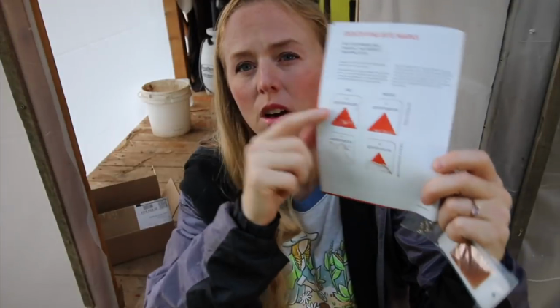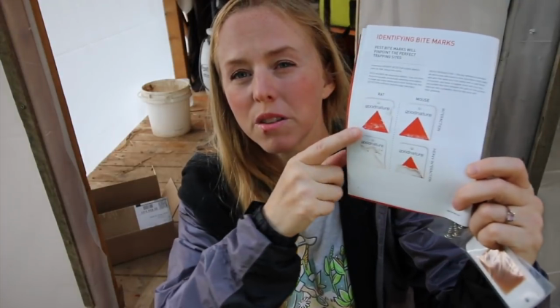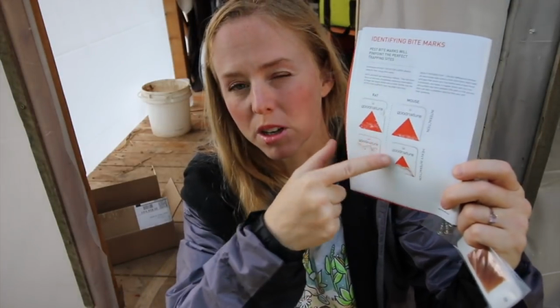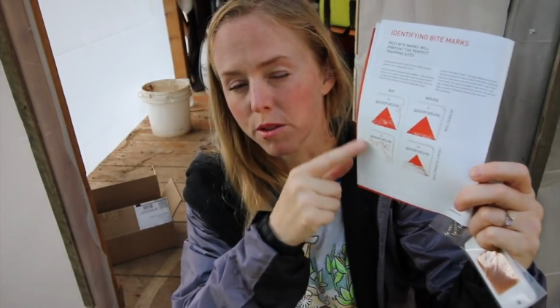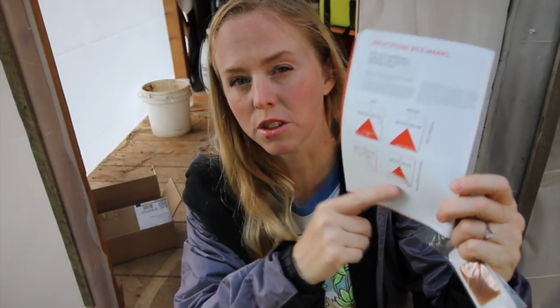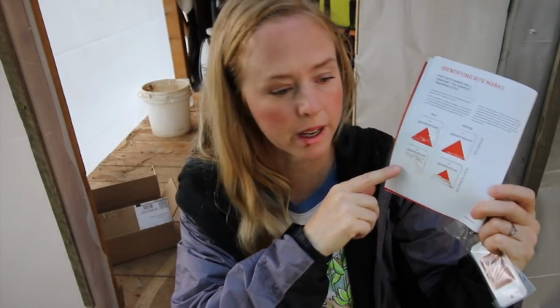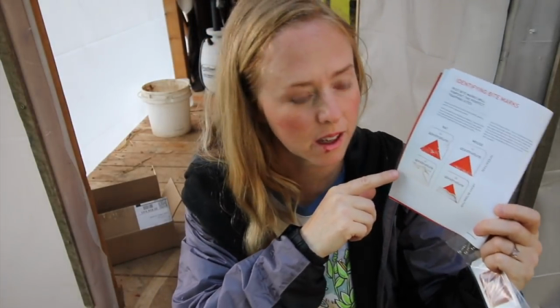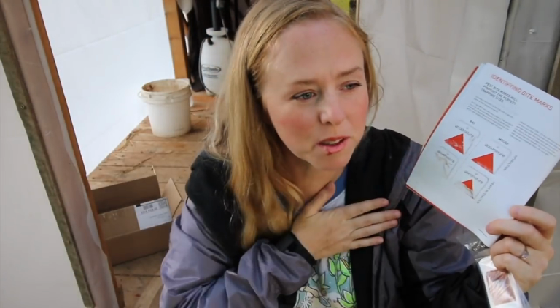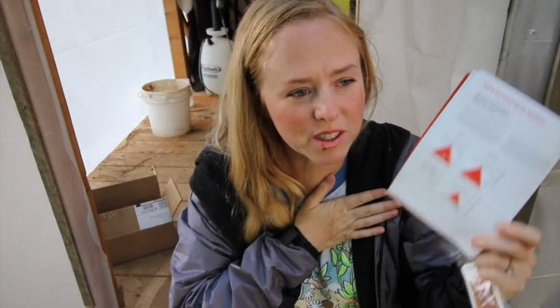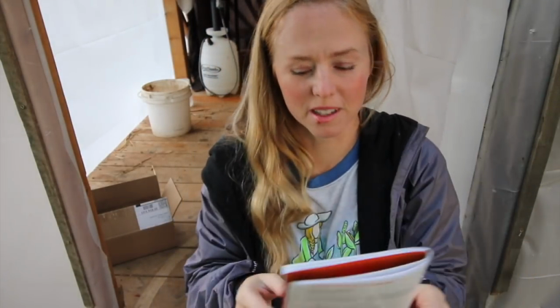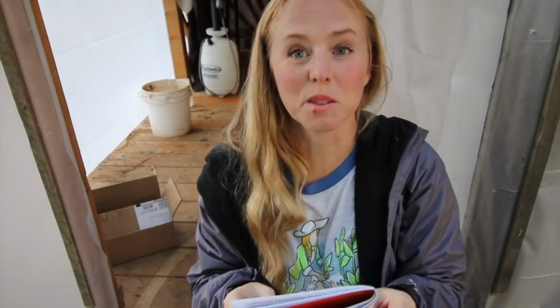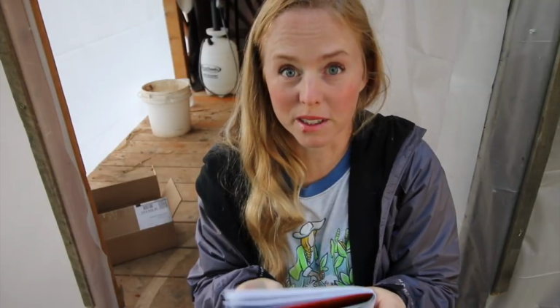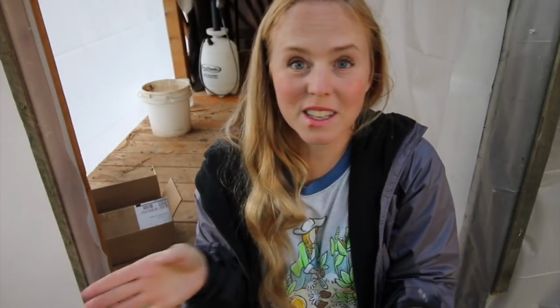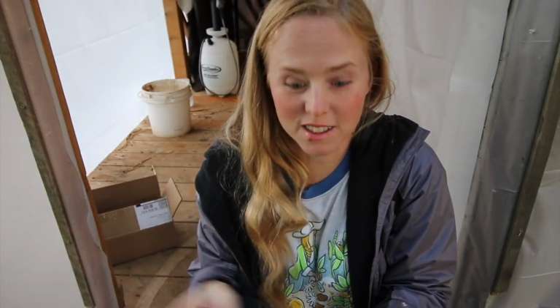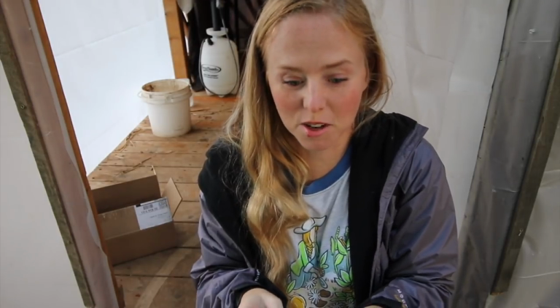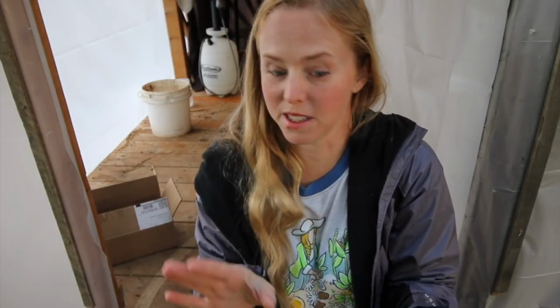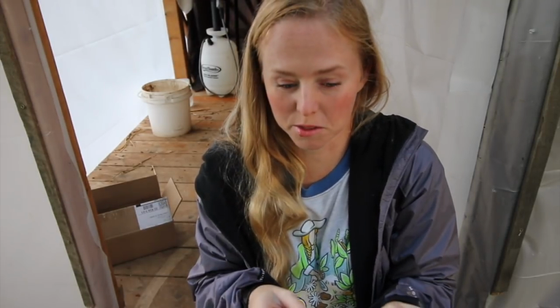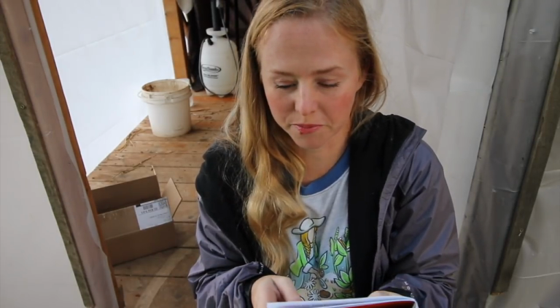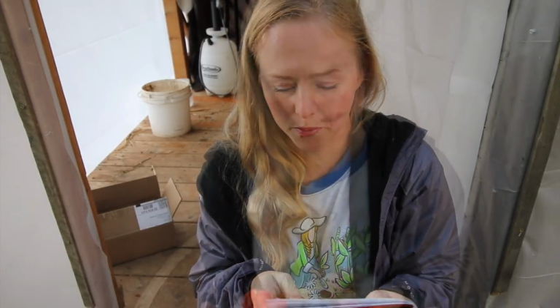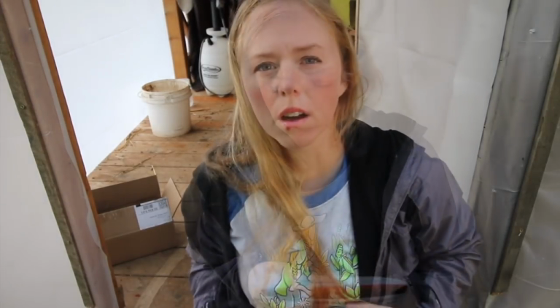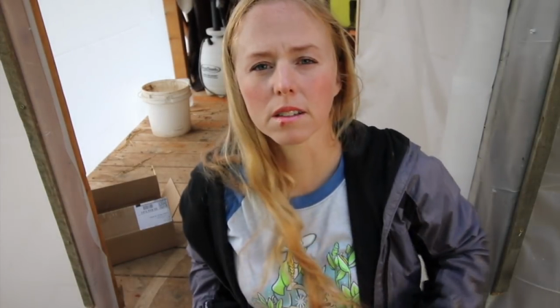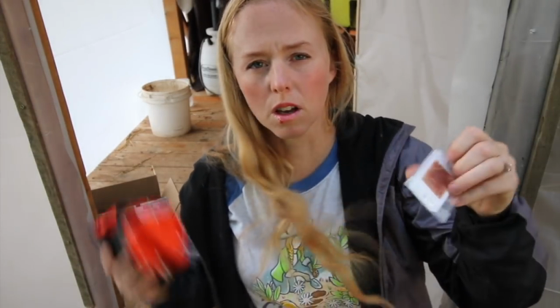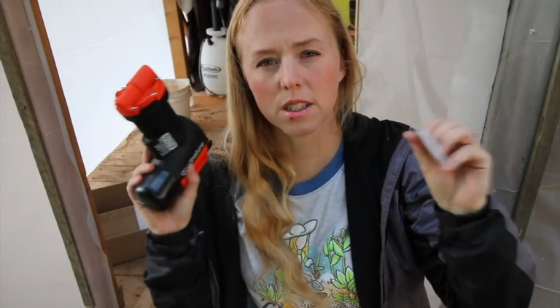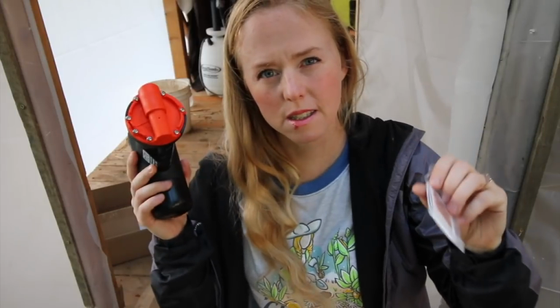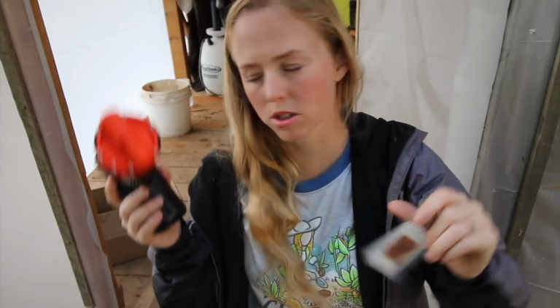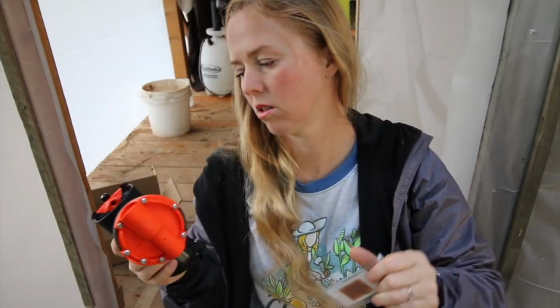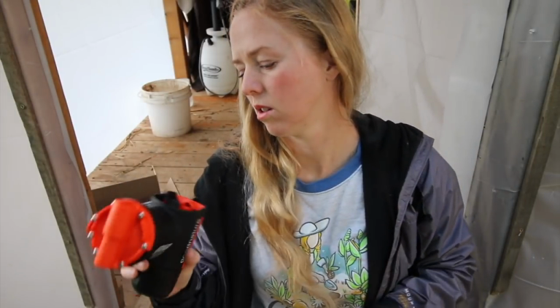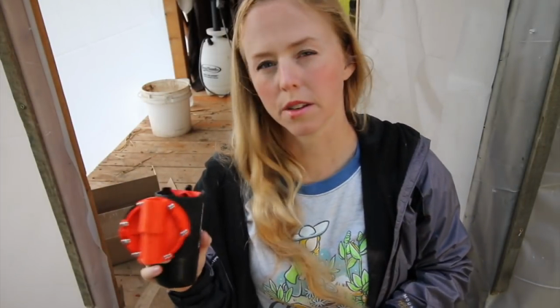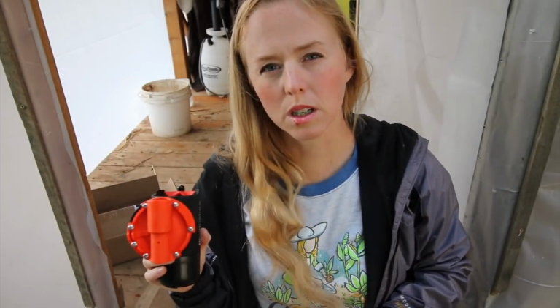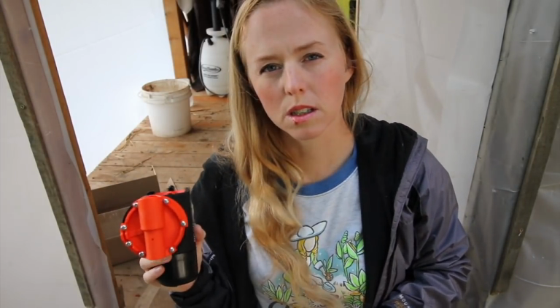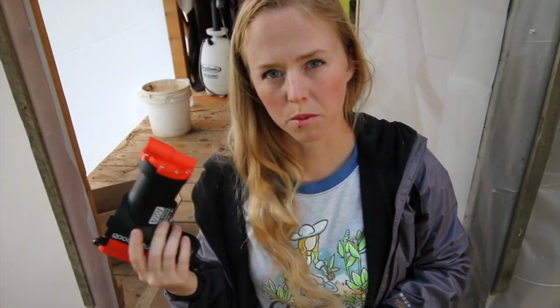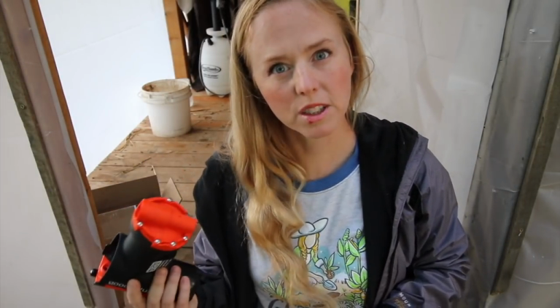It works for rats too — it'll kill rats. It also shows how to tell whether the bite marks are from rats or from mice. A little bird just scared me — that was a Robin! I was thinking rats and then I saw Robin and it startled me. Okay, so I need to test this out, see if it works, and we'll get back to you.